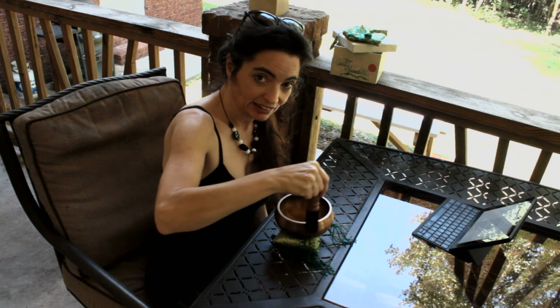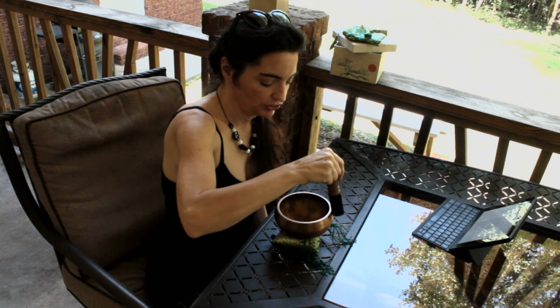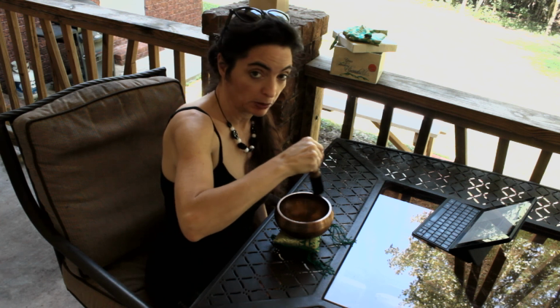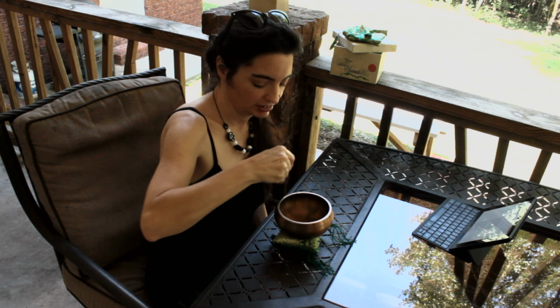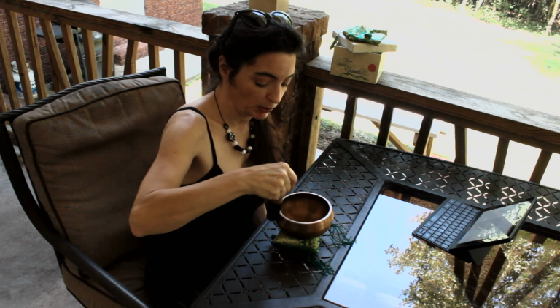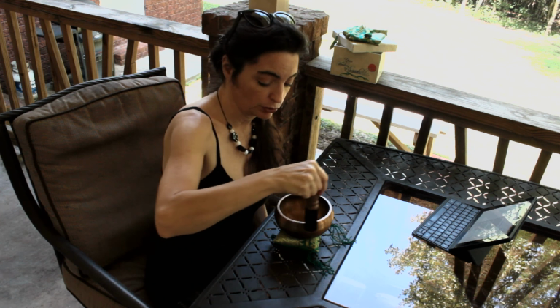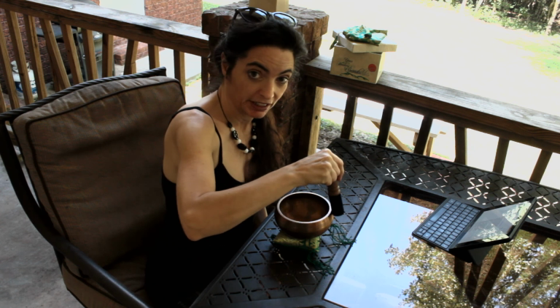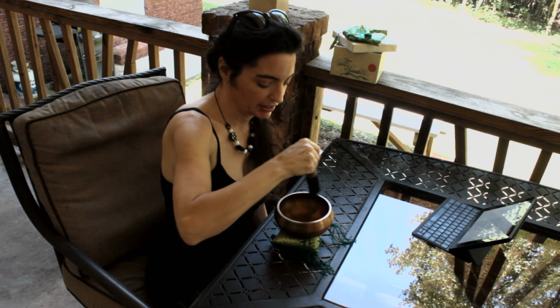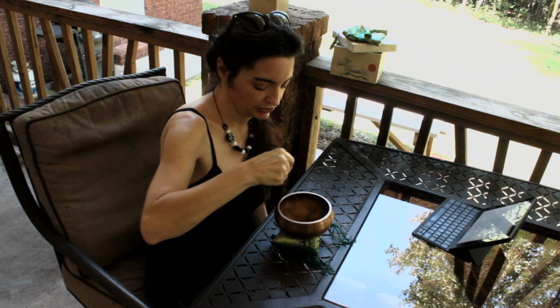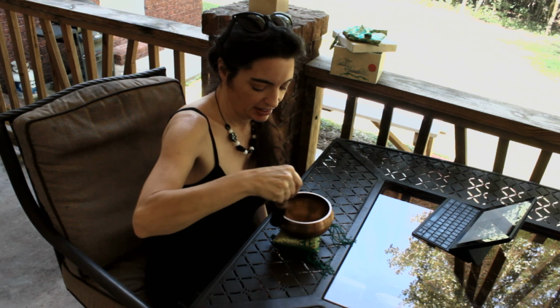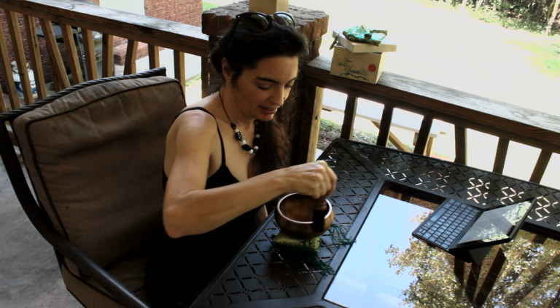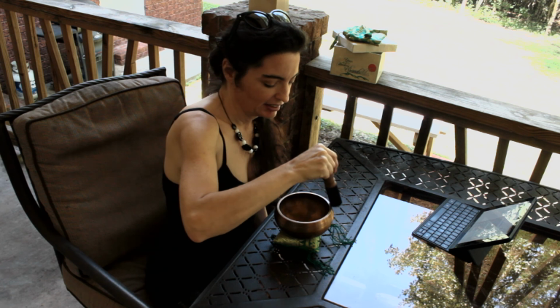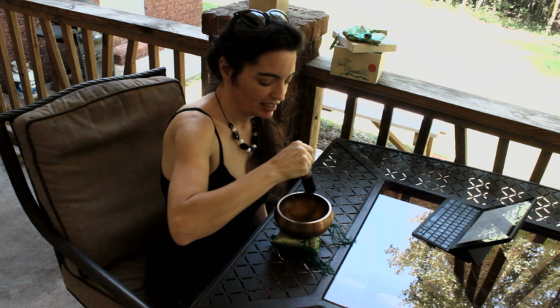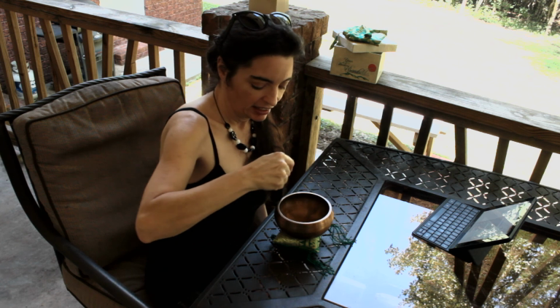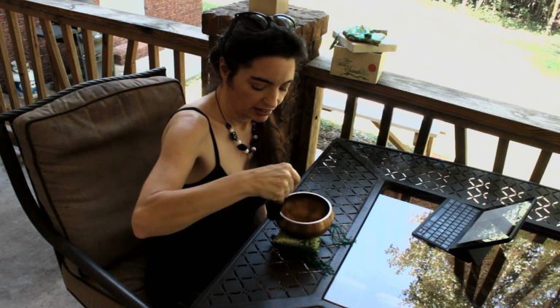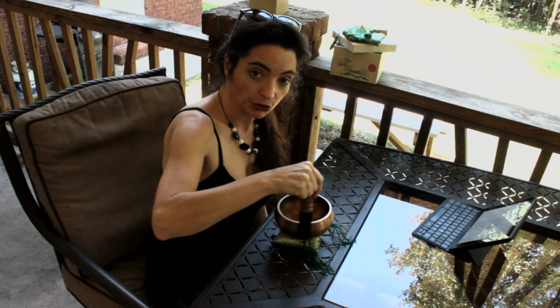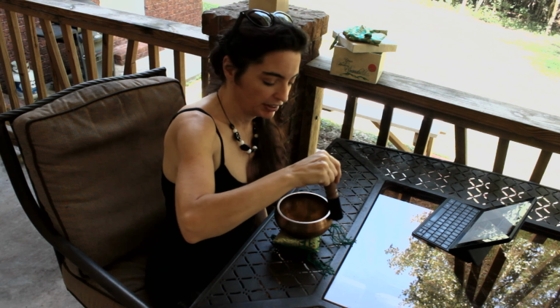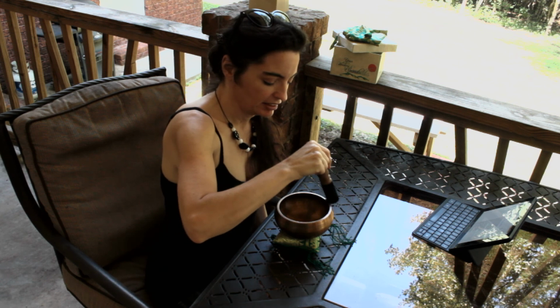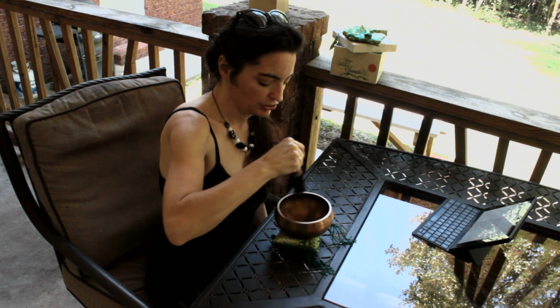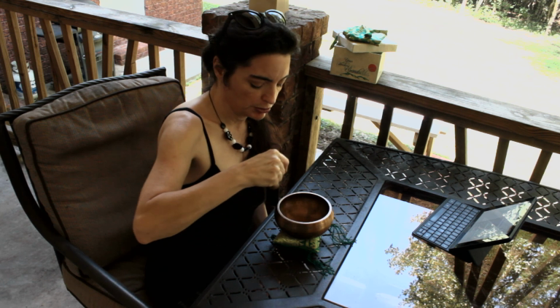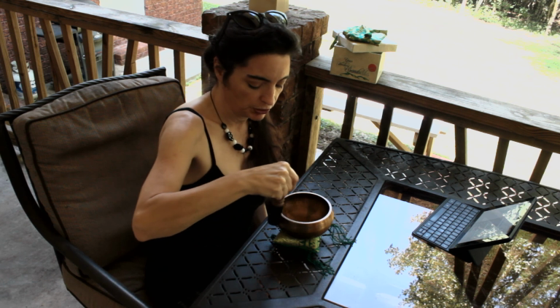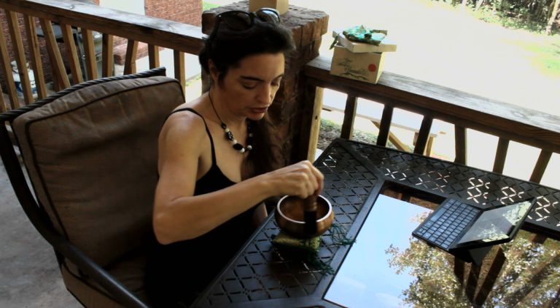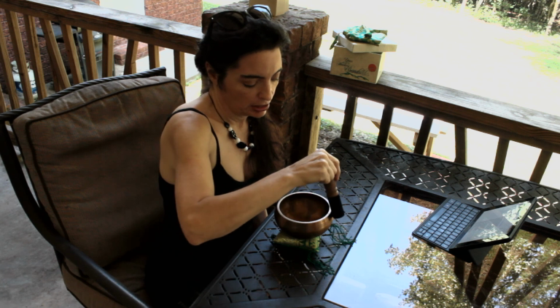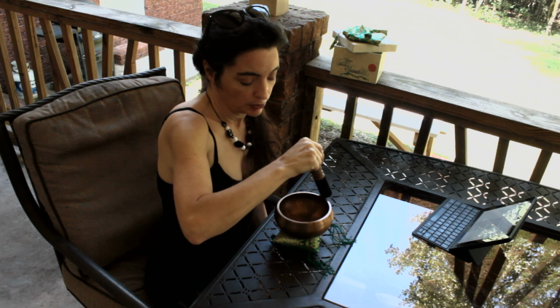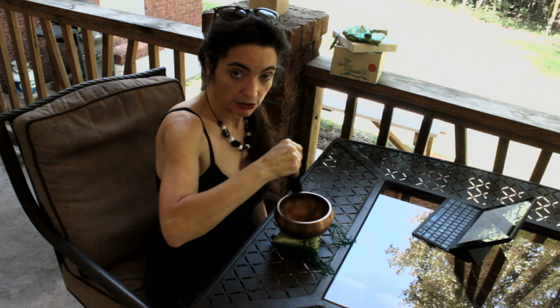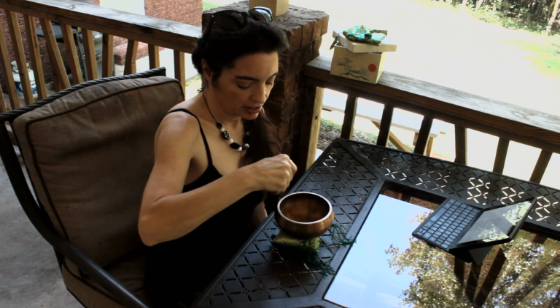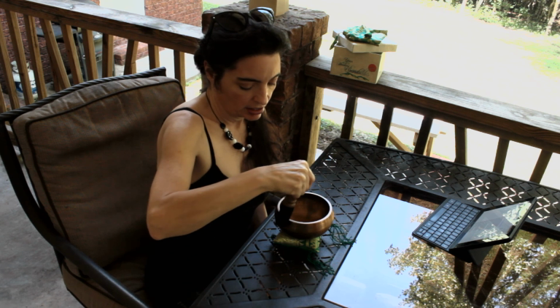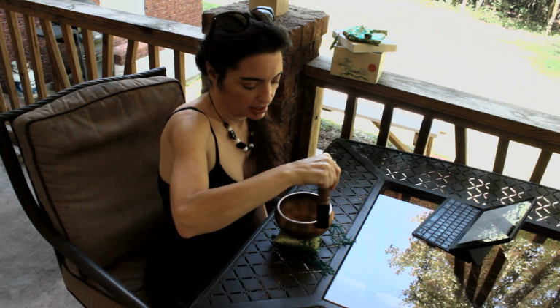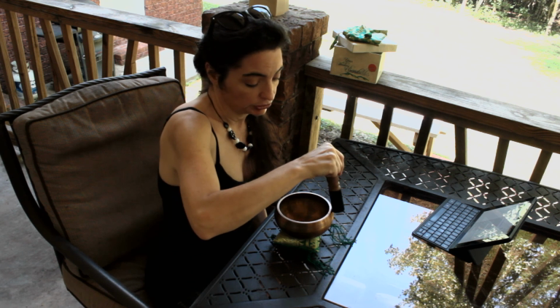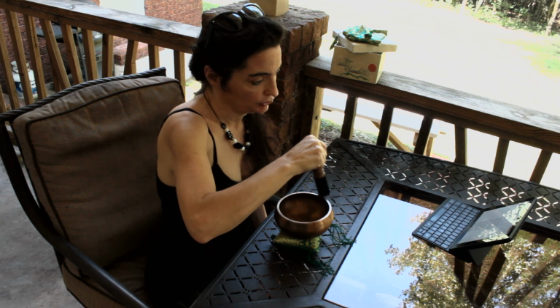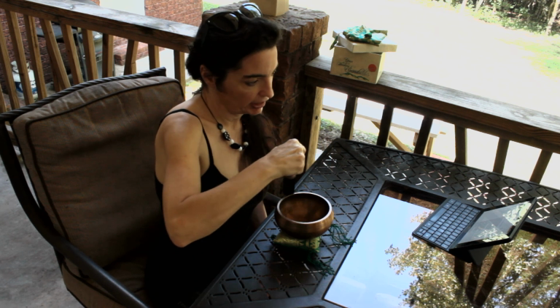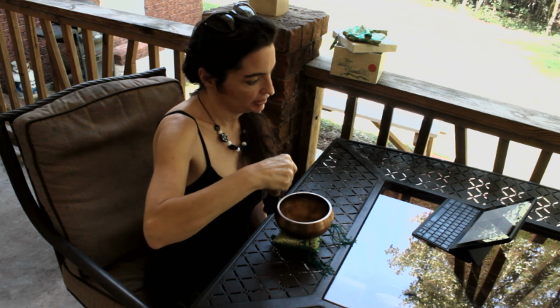Like I said, it takes a little bit of practice. I've been practicing for about a week to learn how to do this. The longer you run it, the bowl reaches a point where it crescendos — and that's as loud as it gets.